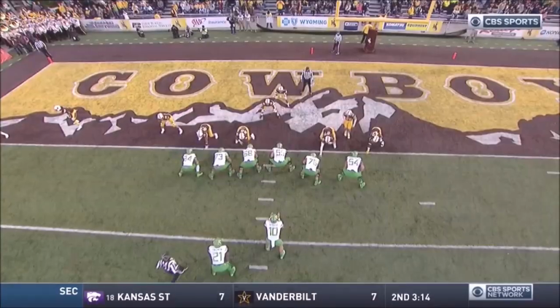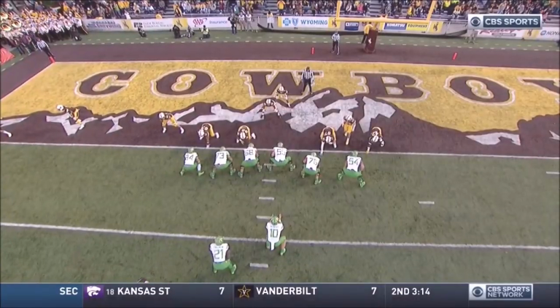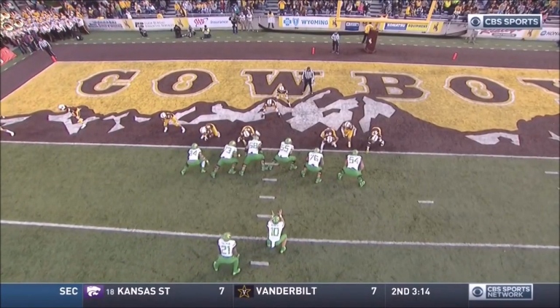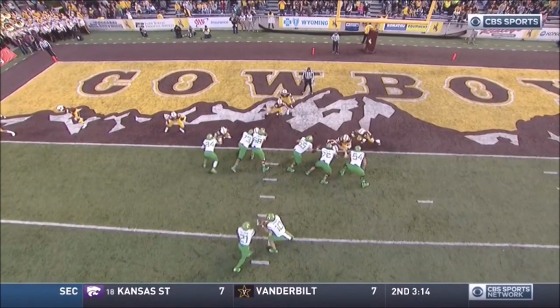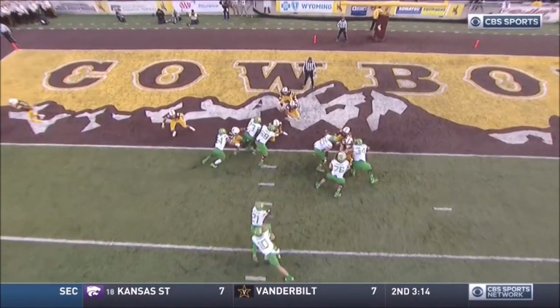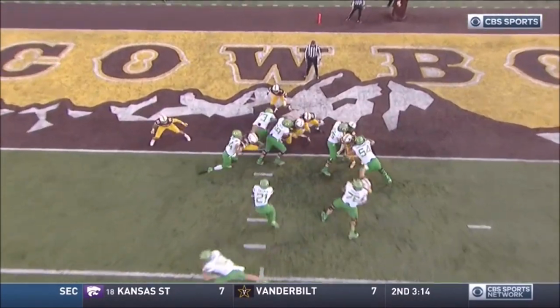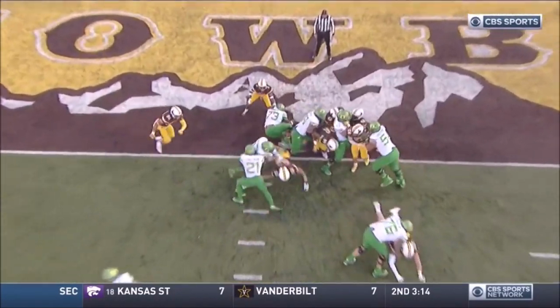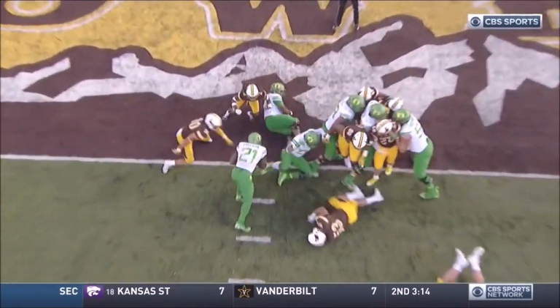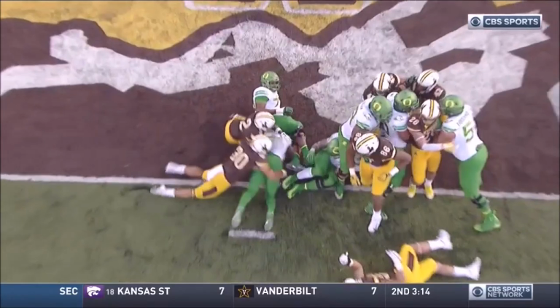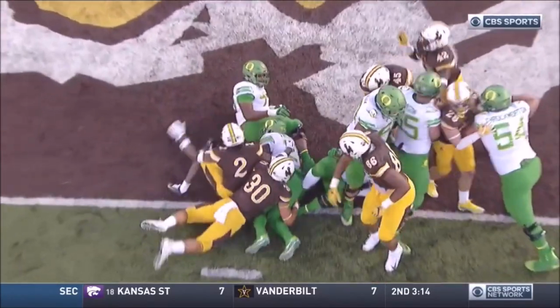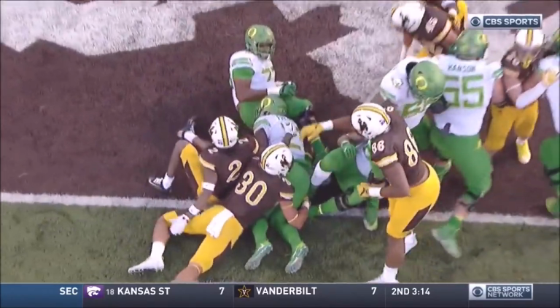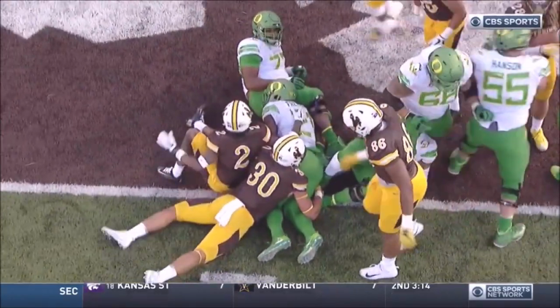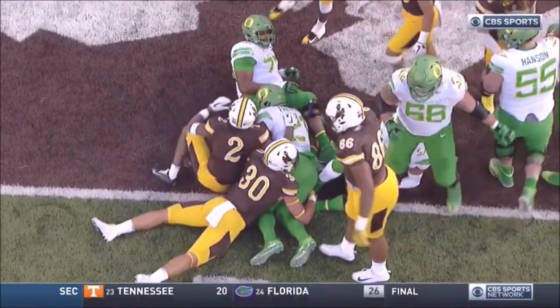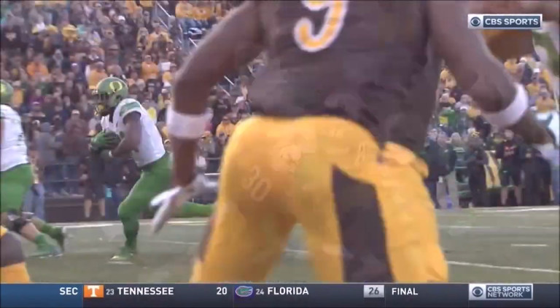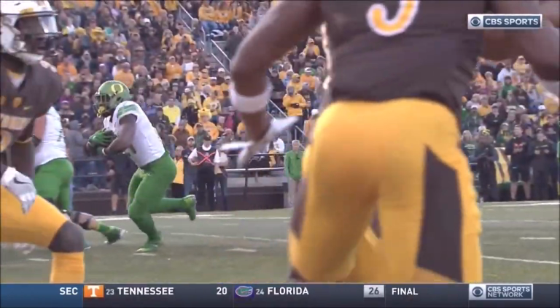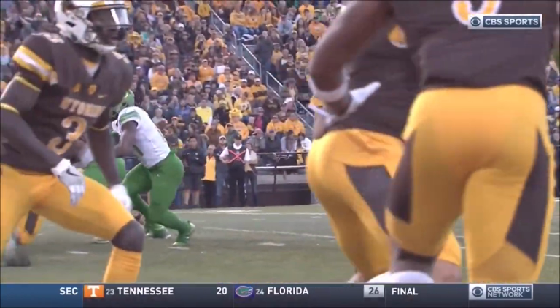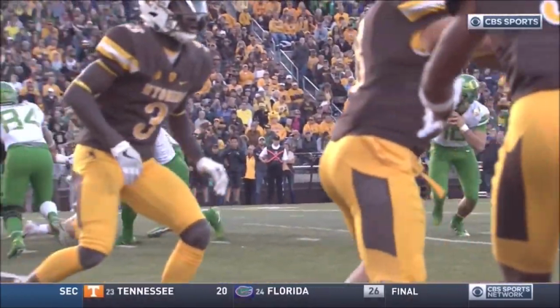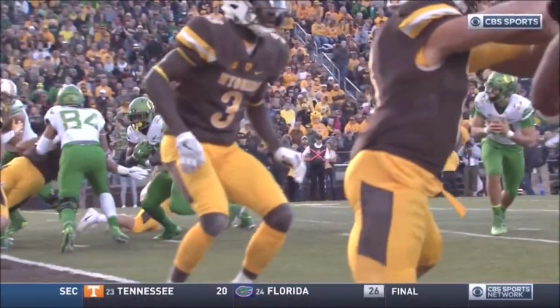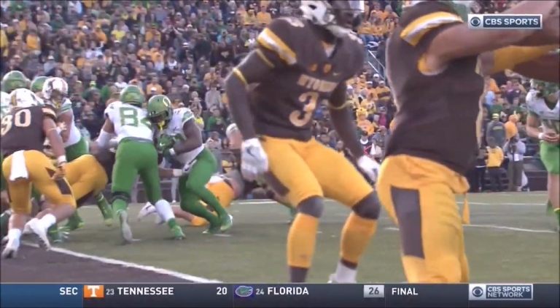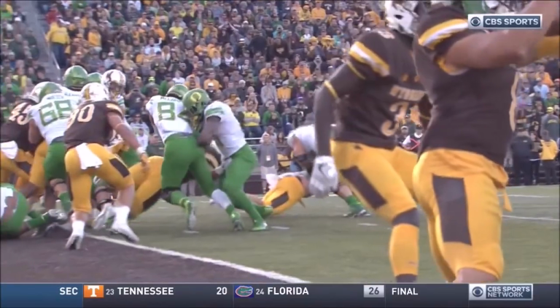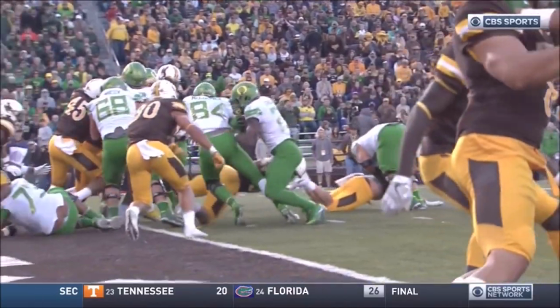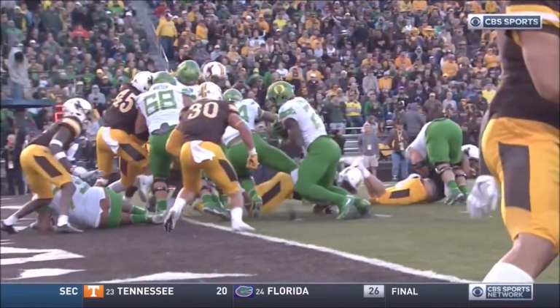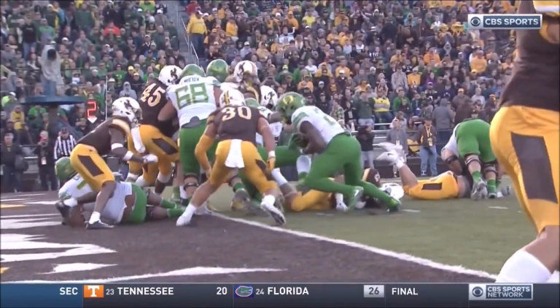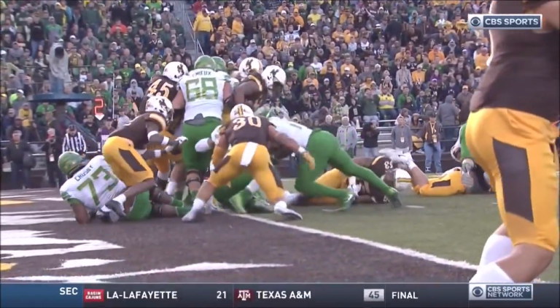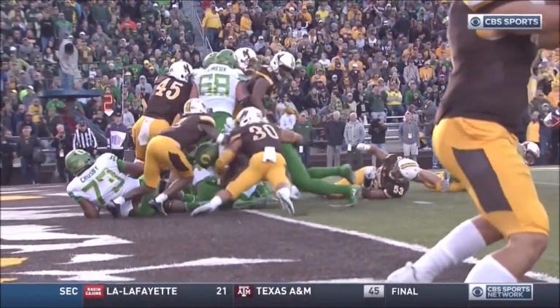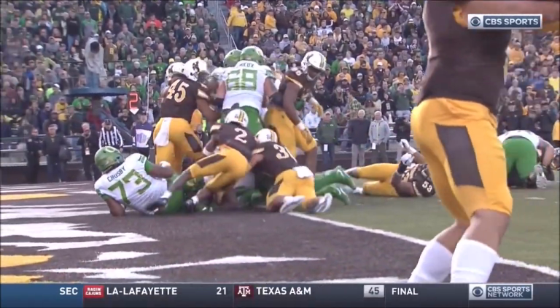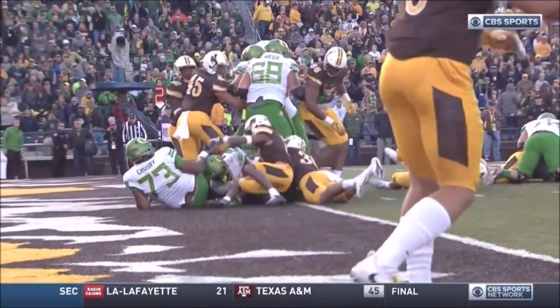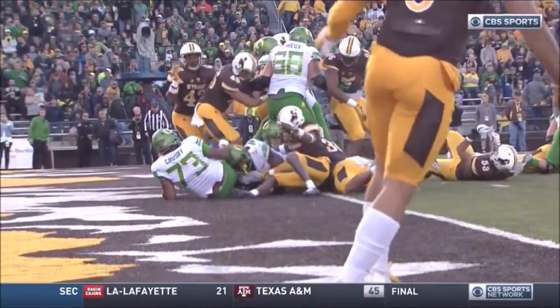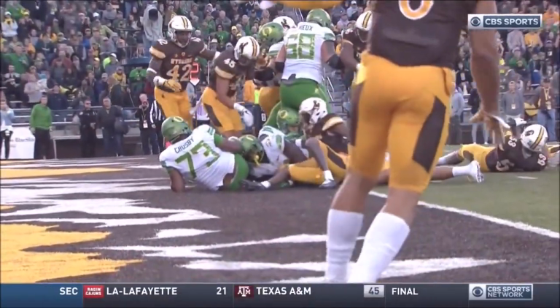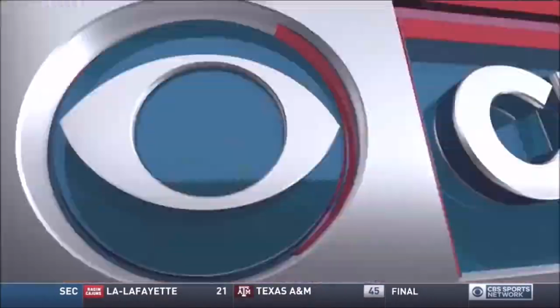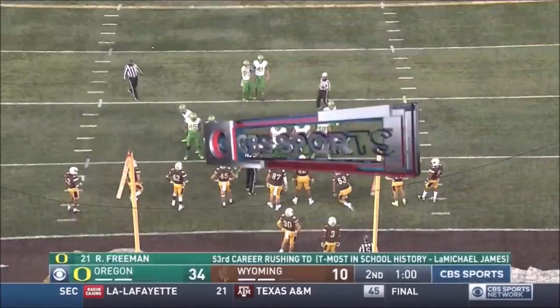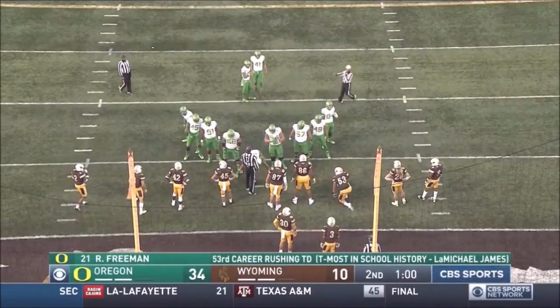Third rushing touchdown in the first half for Royce Freeman. 53 now in his Oregon career. It's just a zone play to the right. He cuts it back side. Logan Wilson is making a ton of tackles, but it doesn't do you any good if it's beyond the line of scrimmage, and in this case, the end zone.